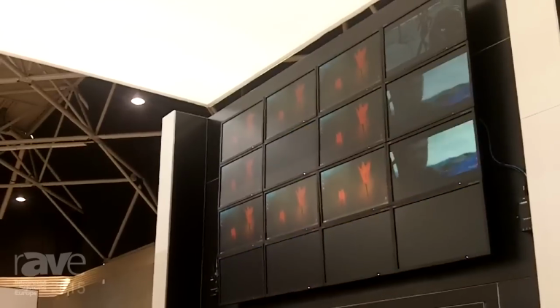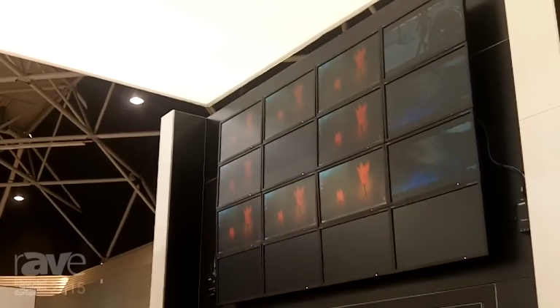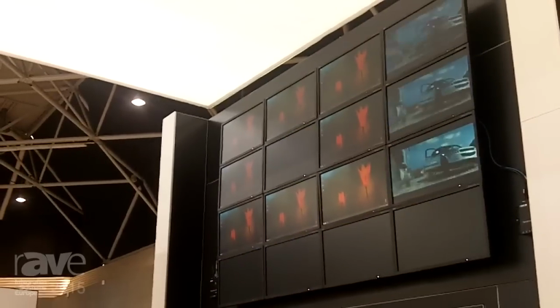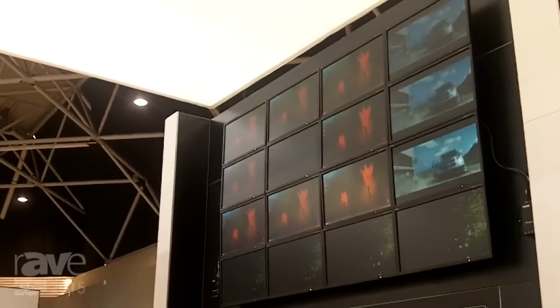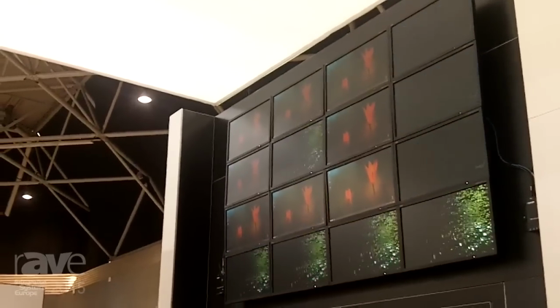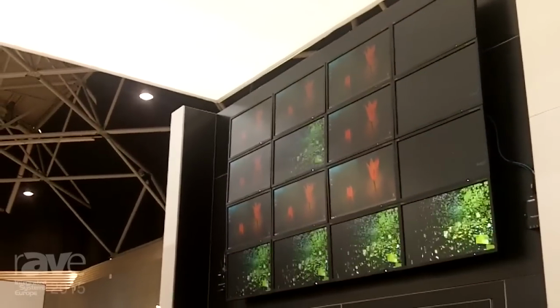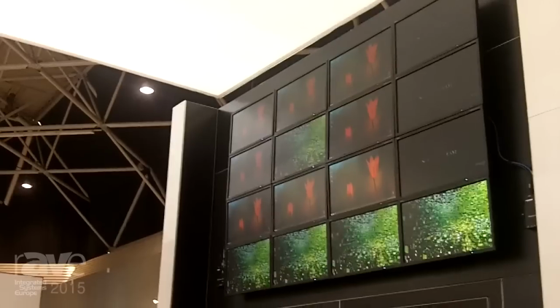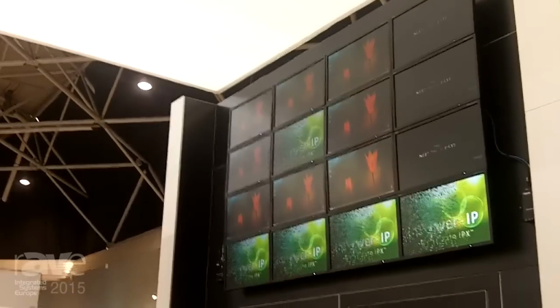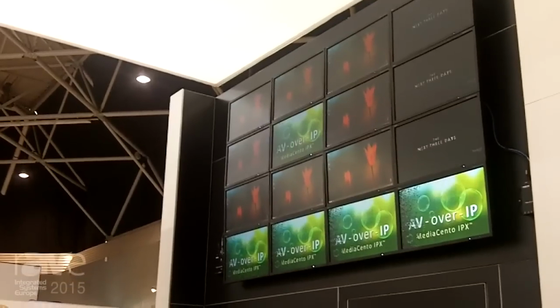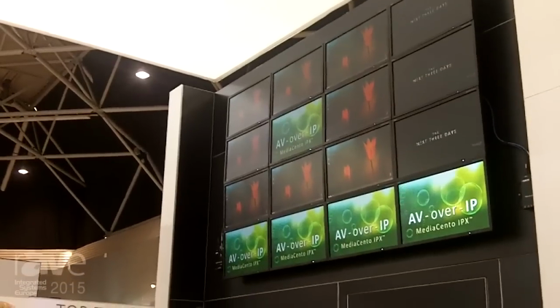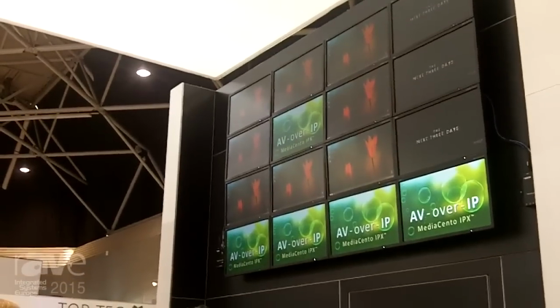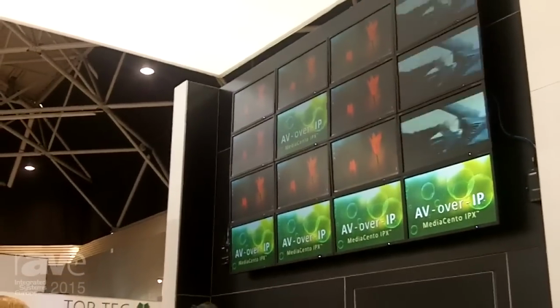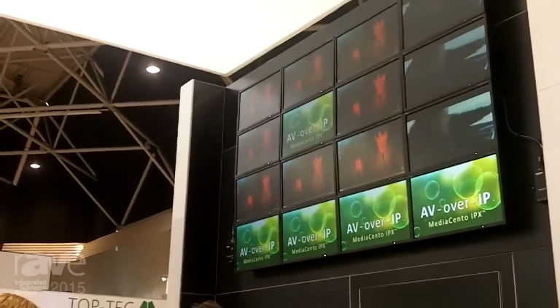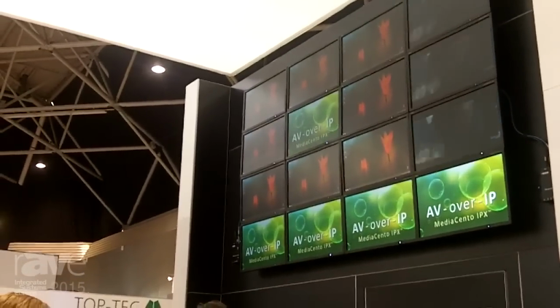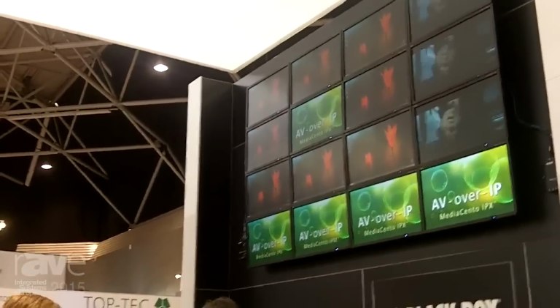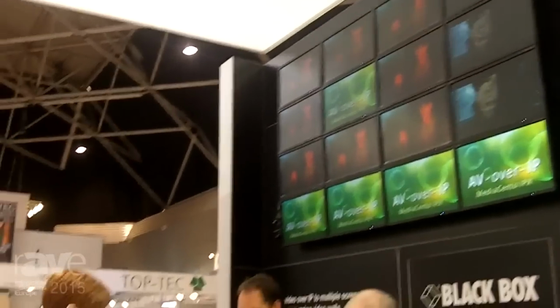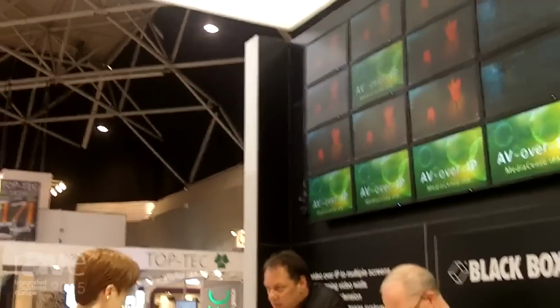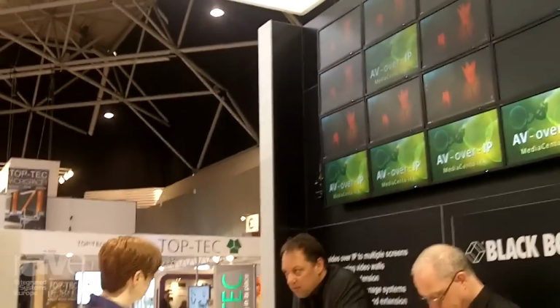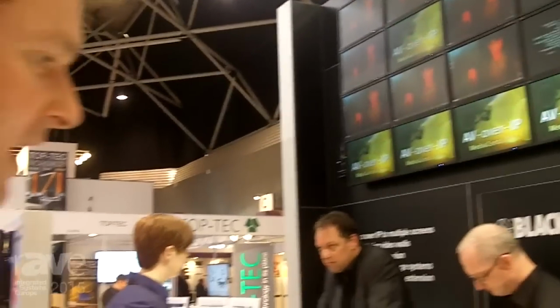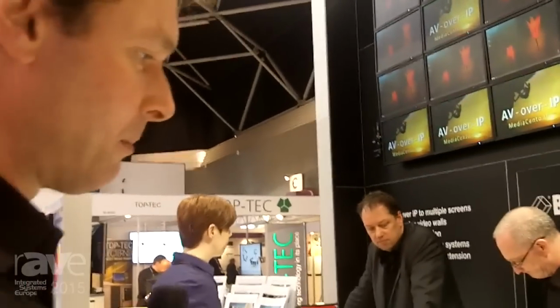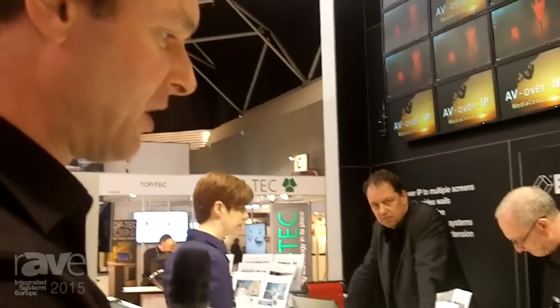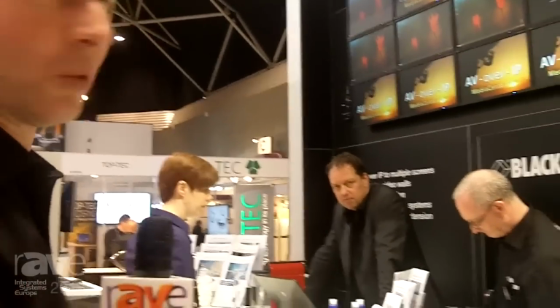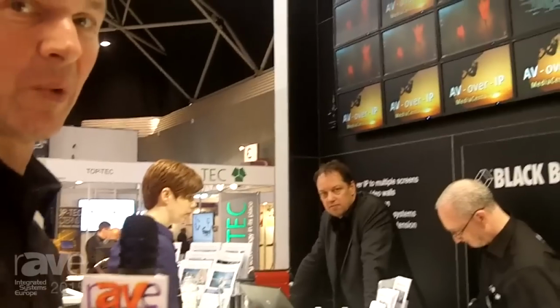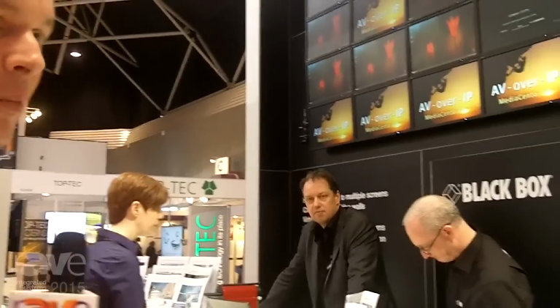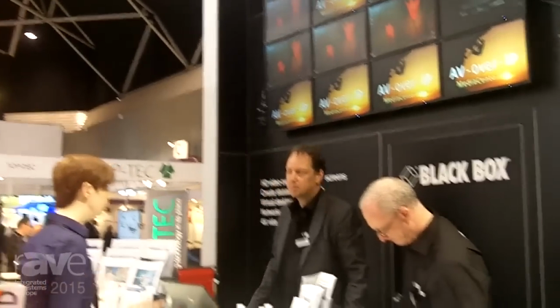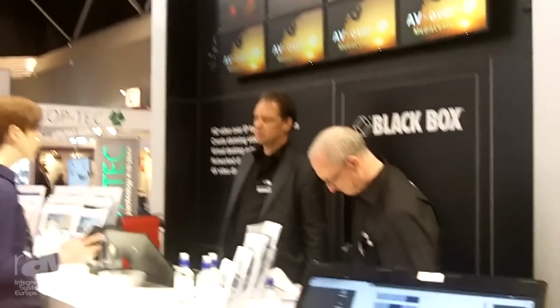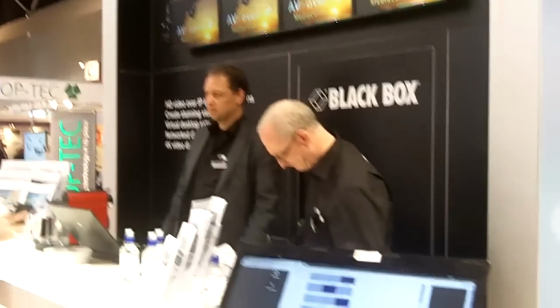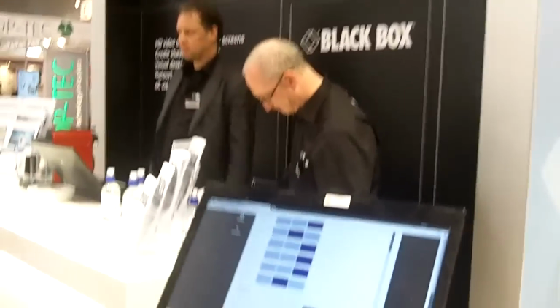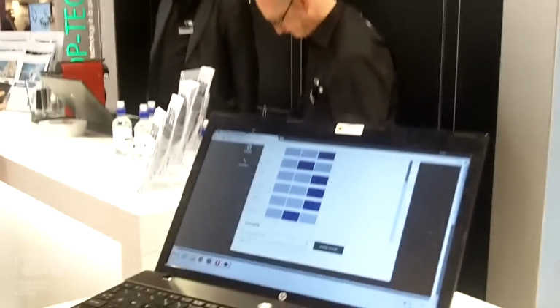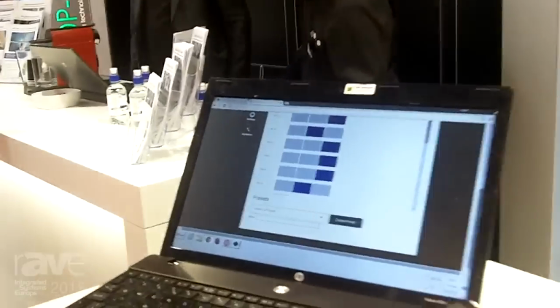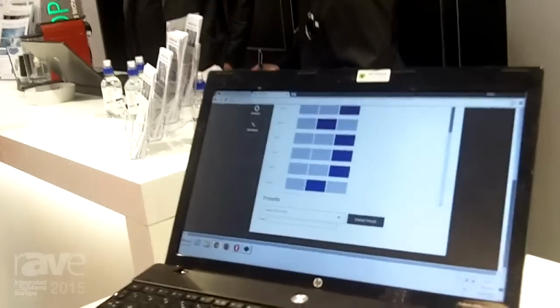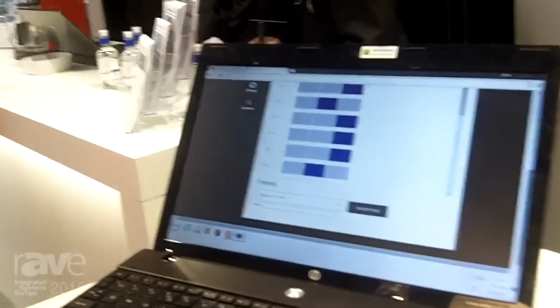You can see I've got that second screen in, two across and two down. And if you want to create little mini video walls within the wall, we've also got a group function that allows you to do that as well.